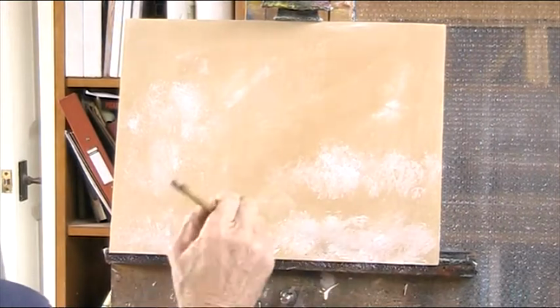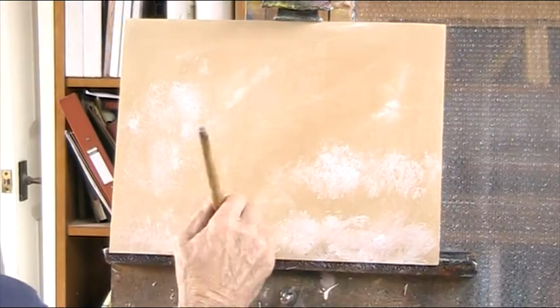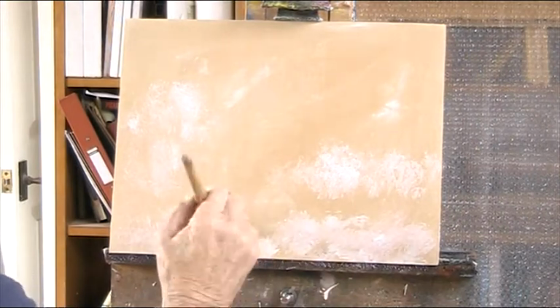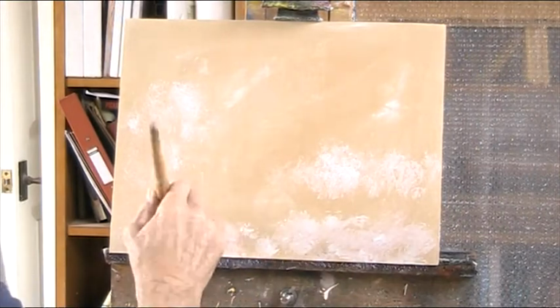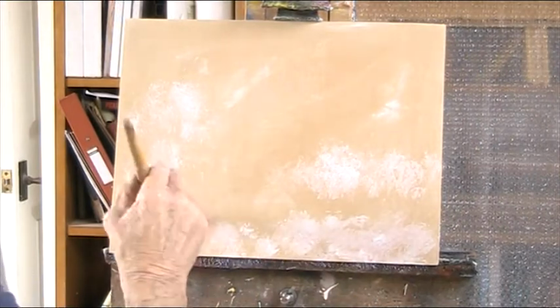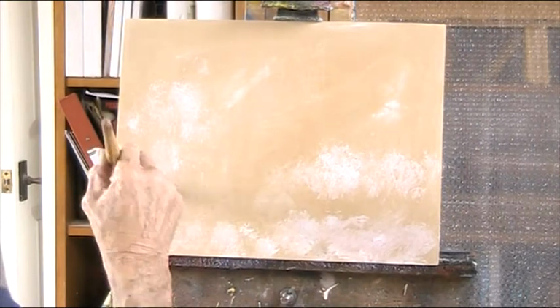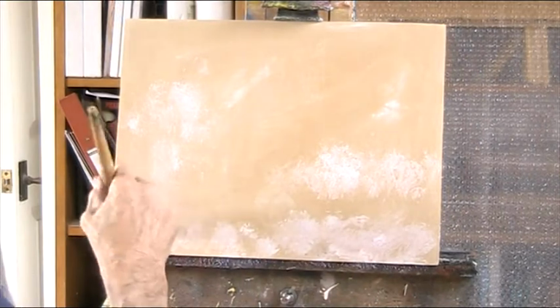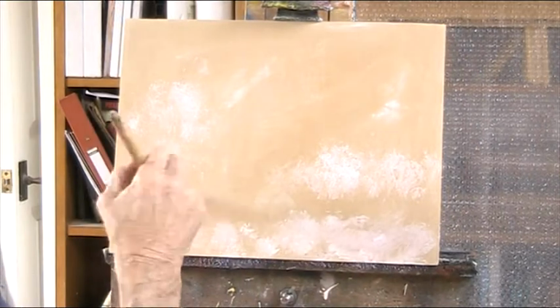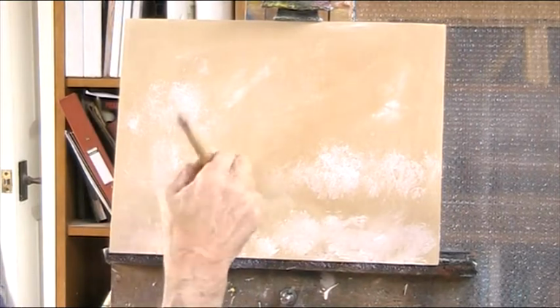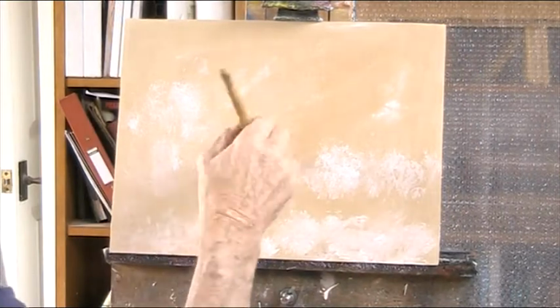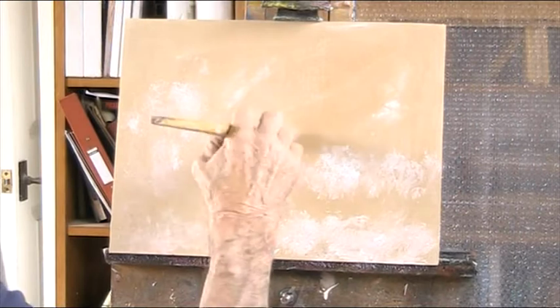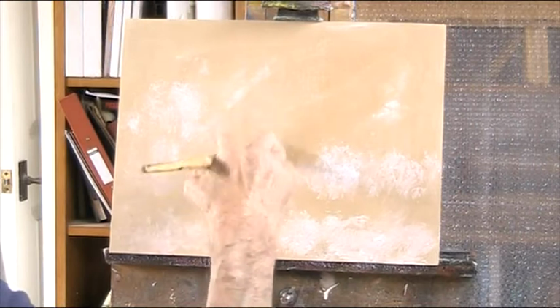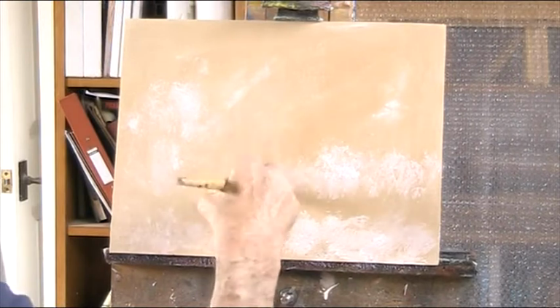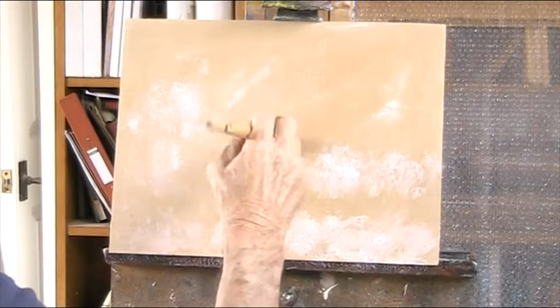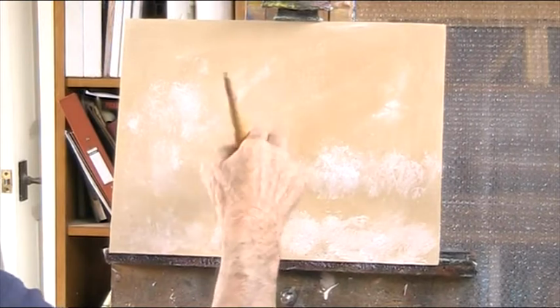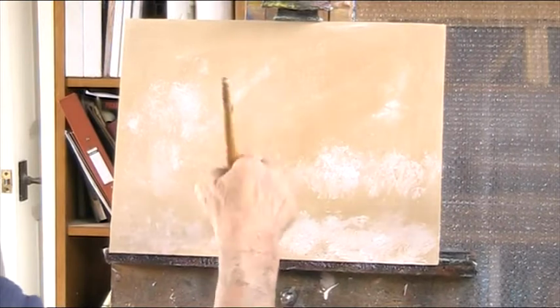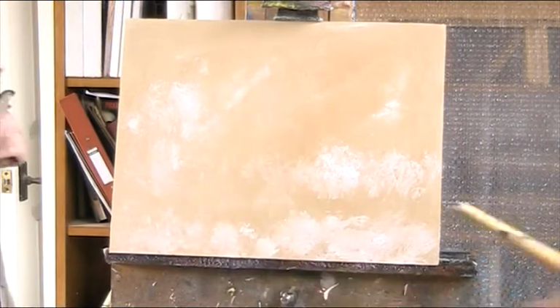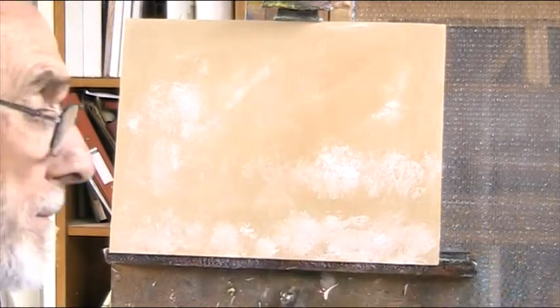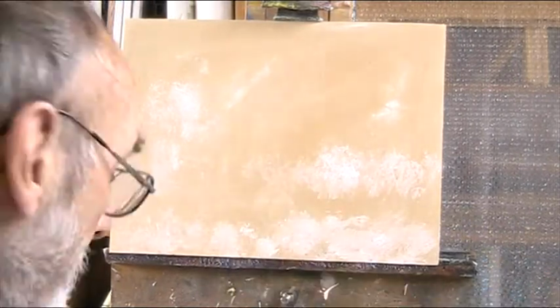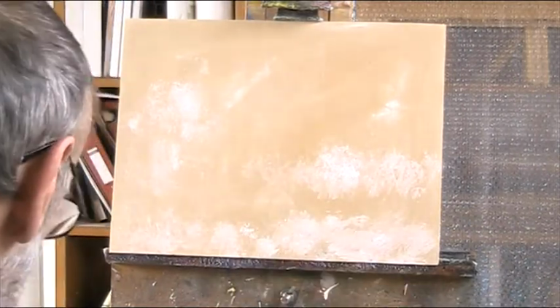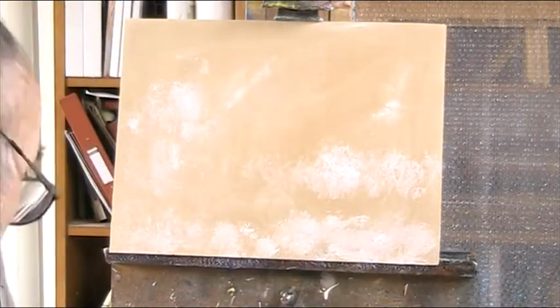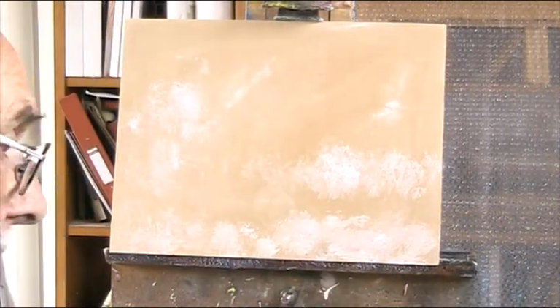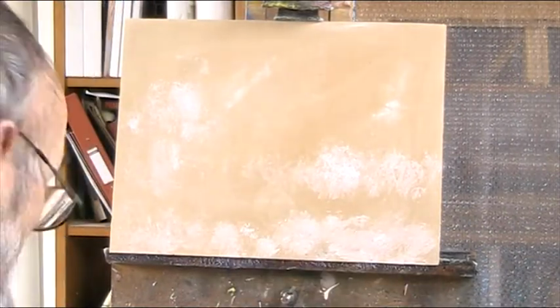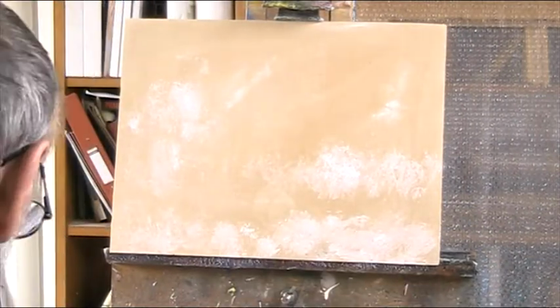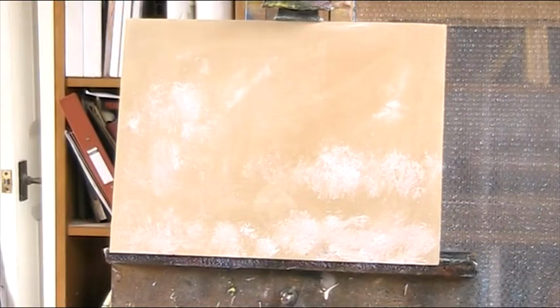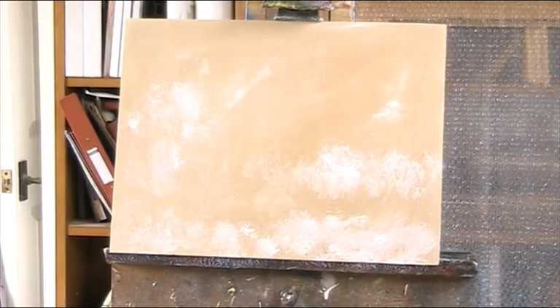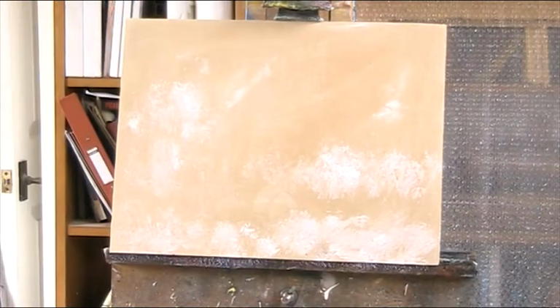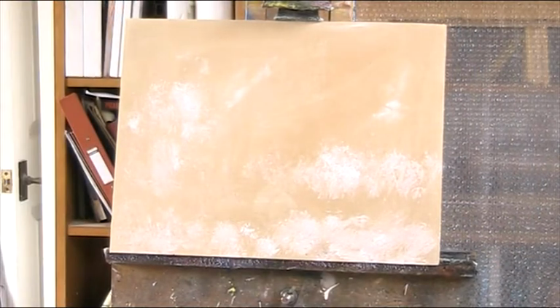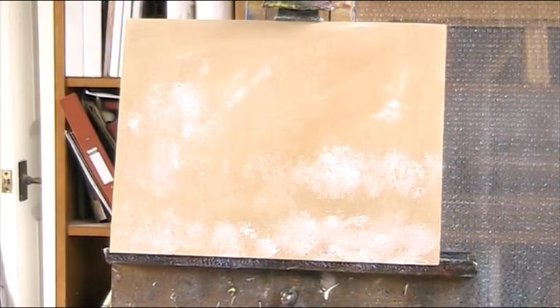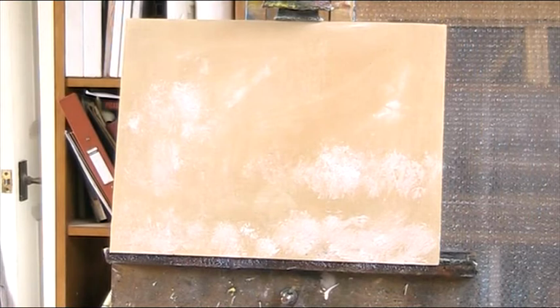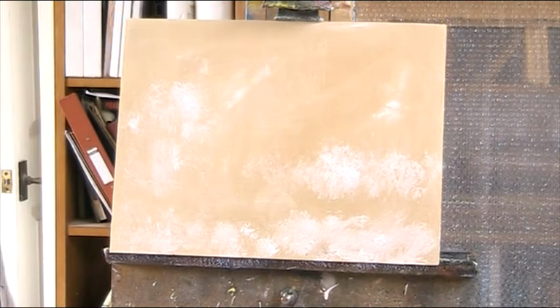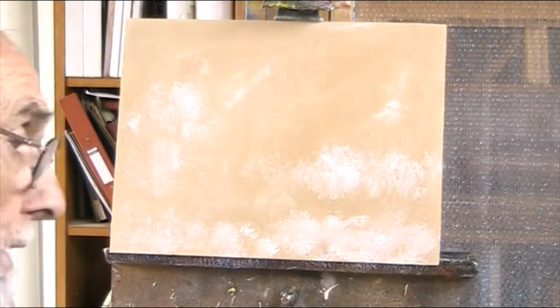I'll show you what I'm going to do in a minute. I will dry this off a little bit. Make sure you don't let it dry on your brush.